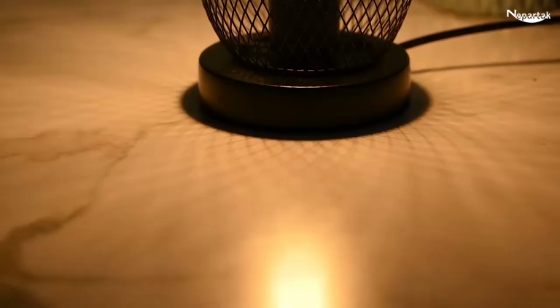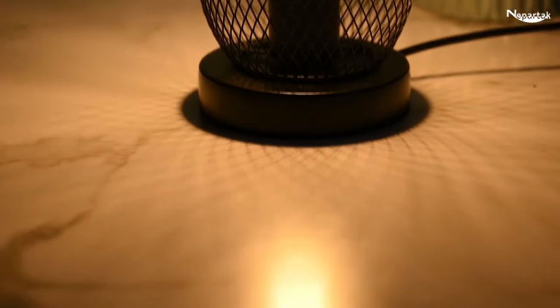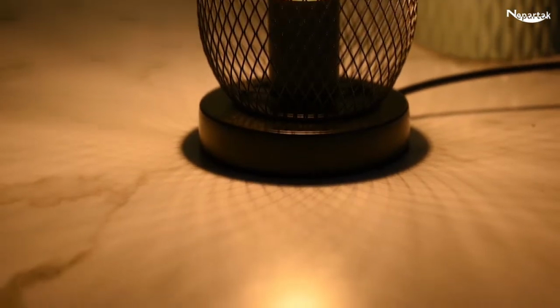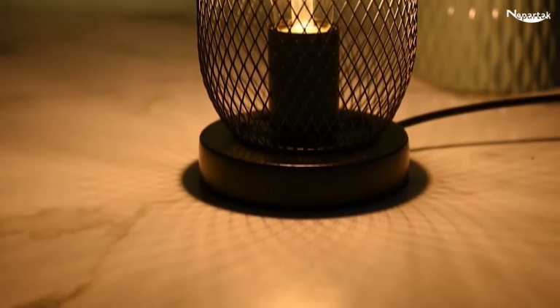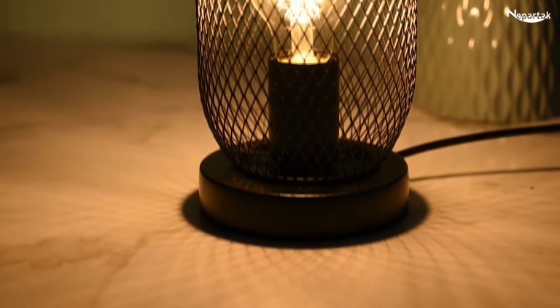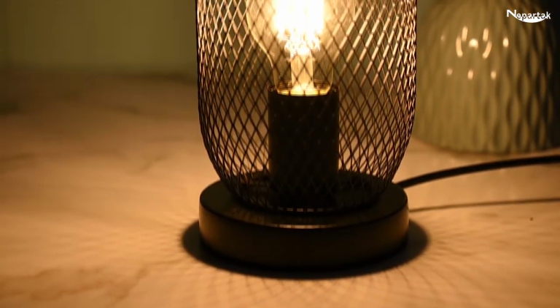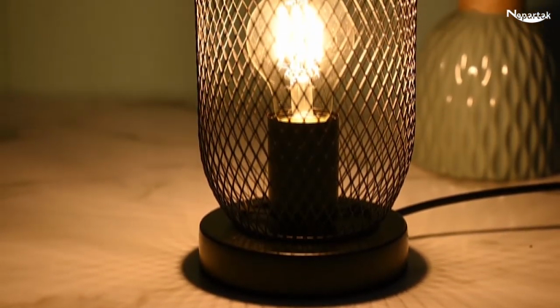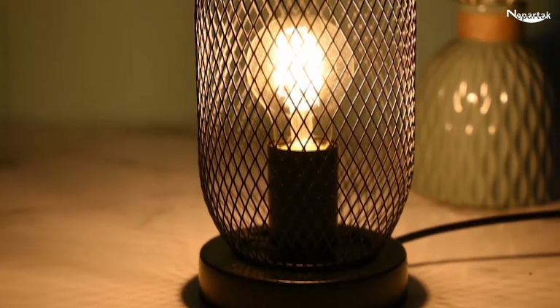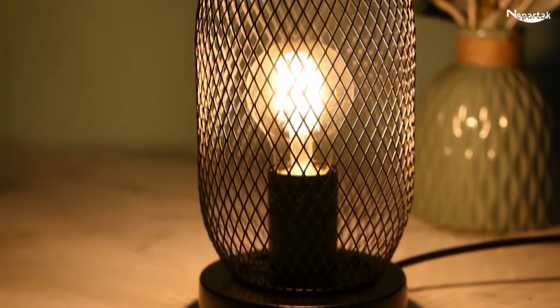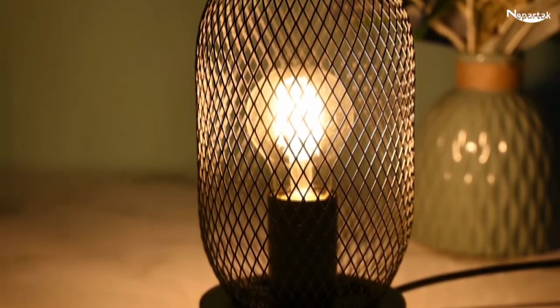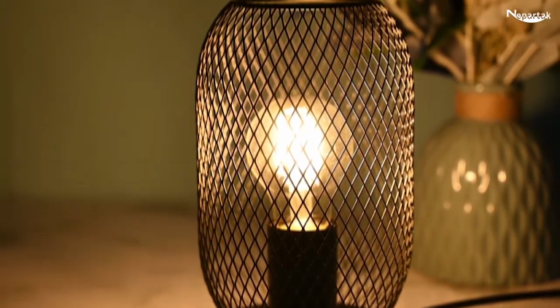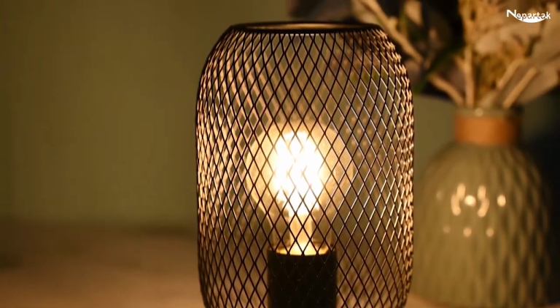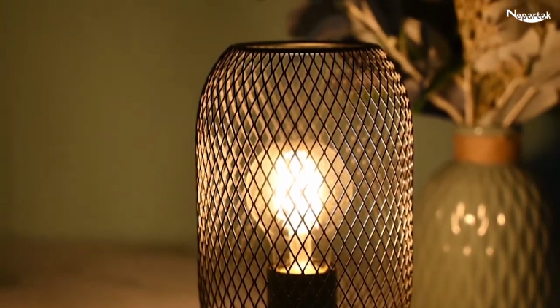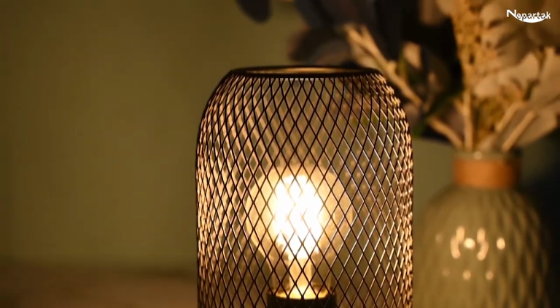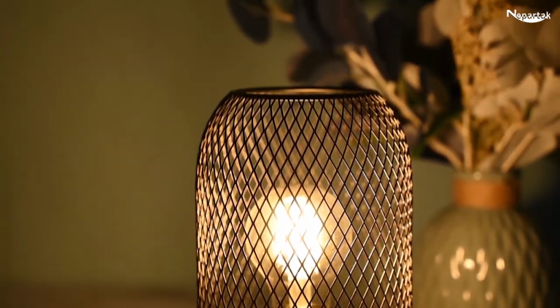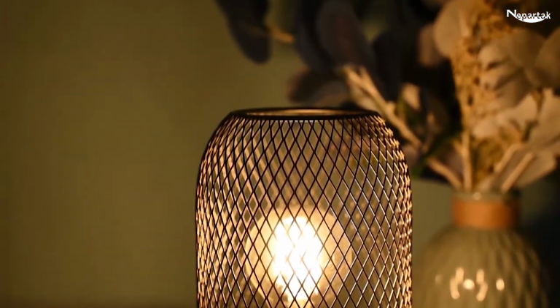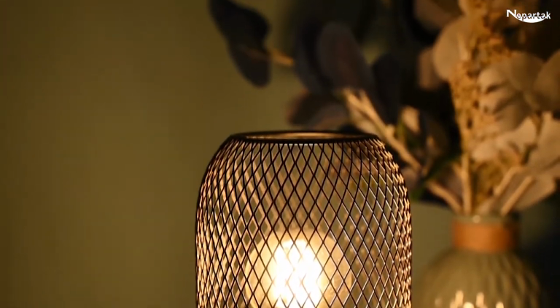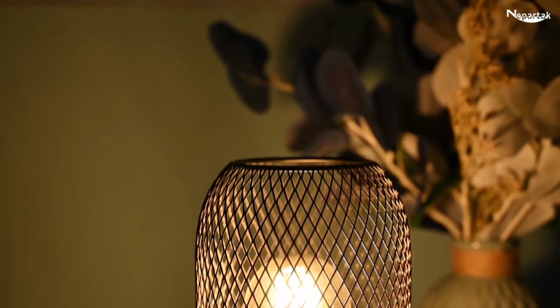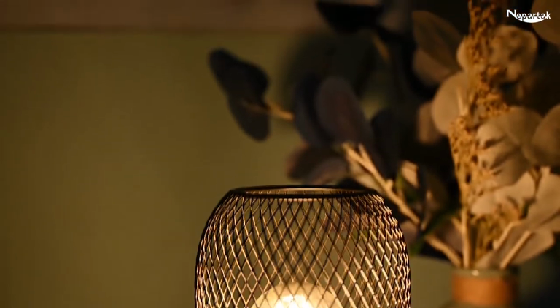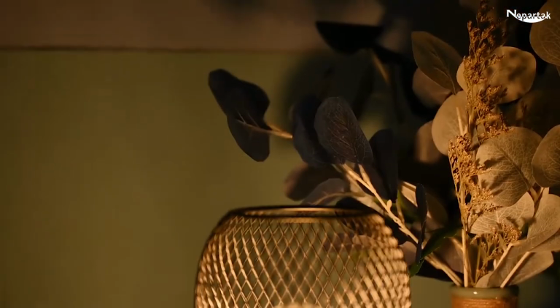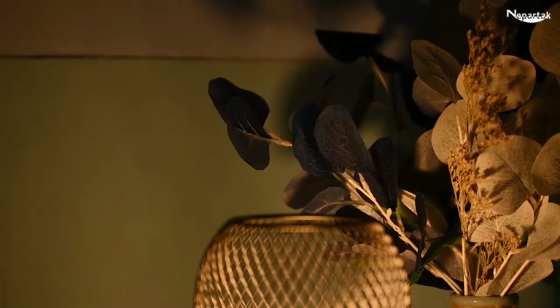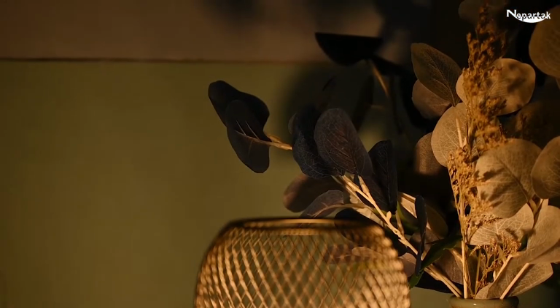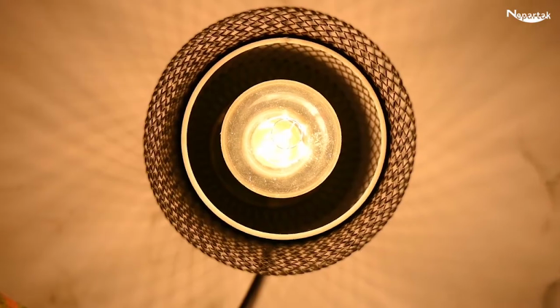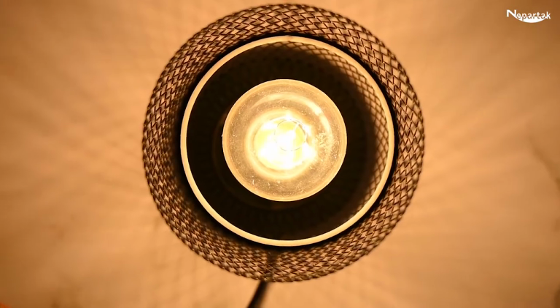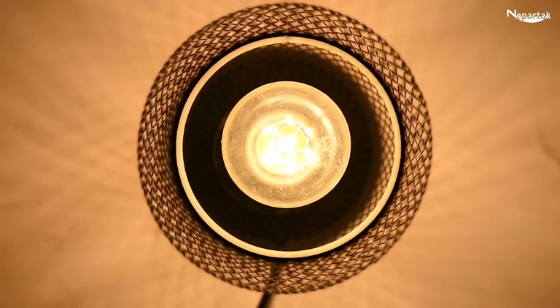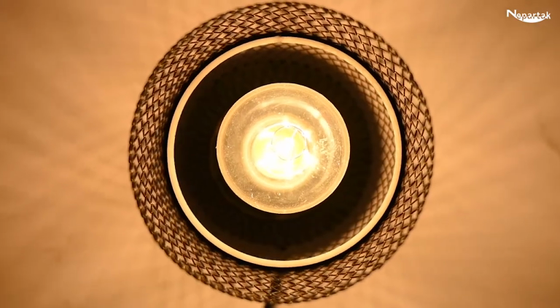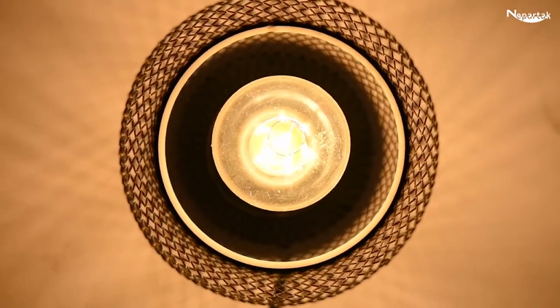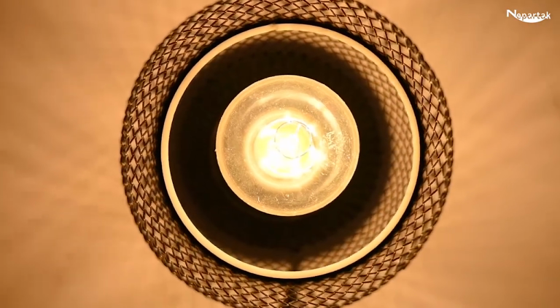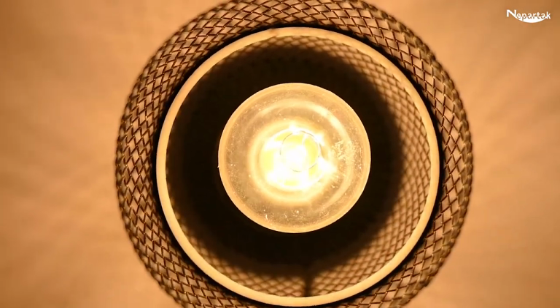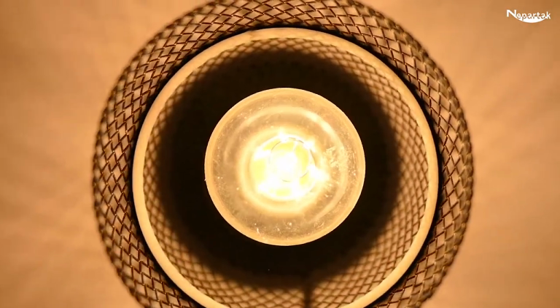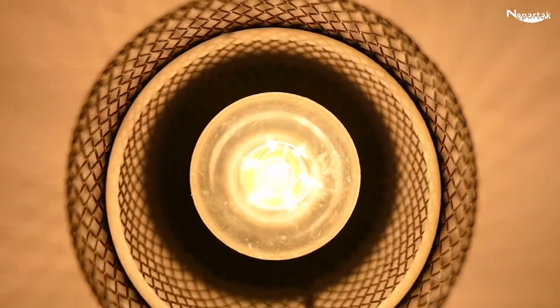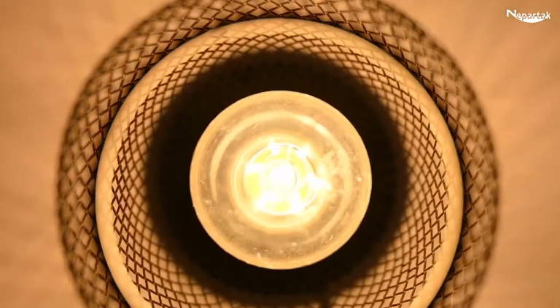It is sturdy and durable. The table lamp will avoid being knocked off by children and pets, beautifully lighting up your home for many years to come.